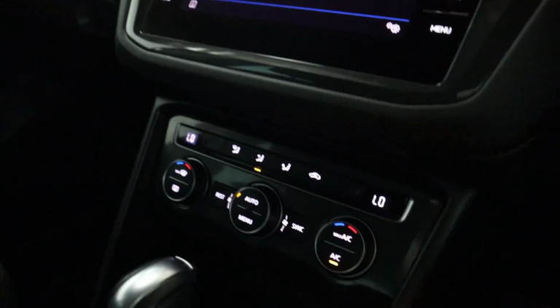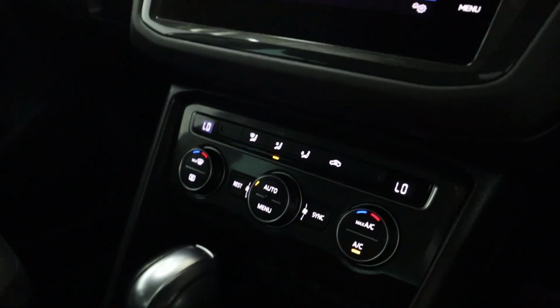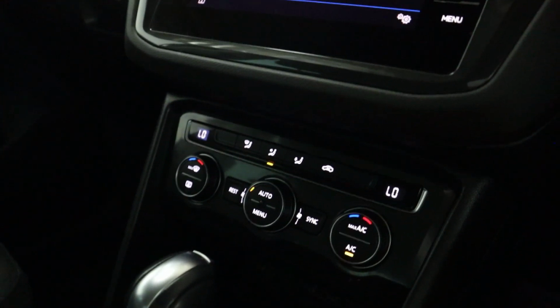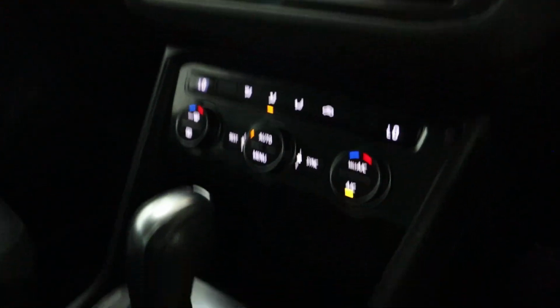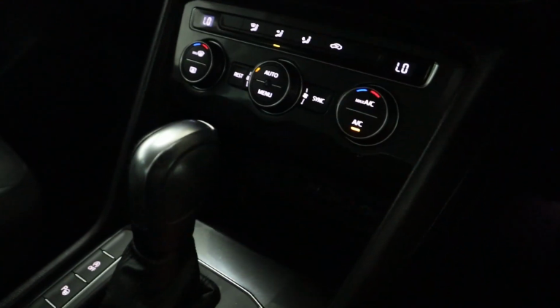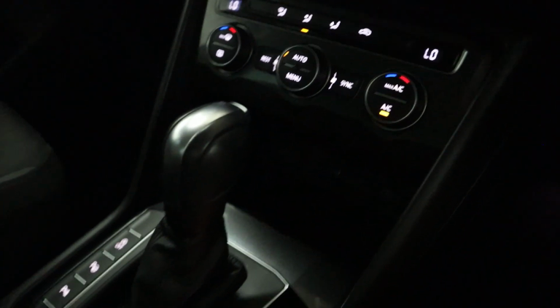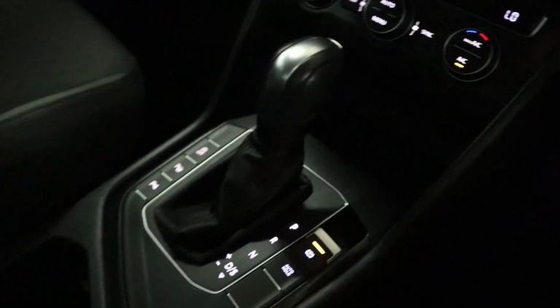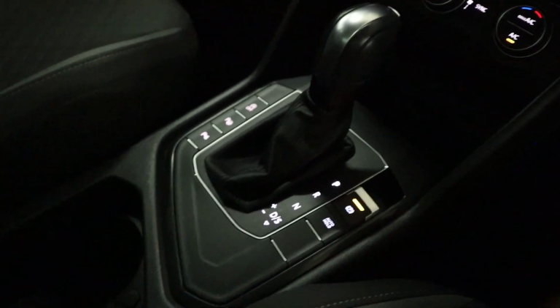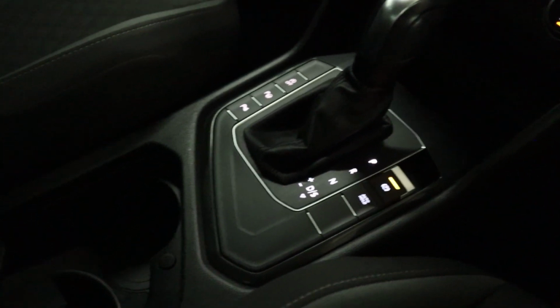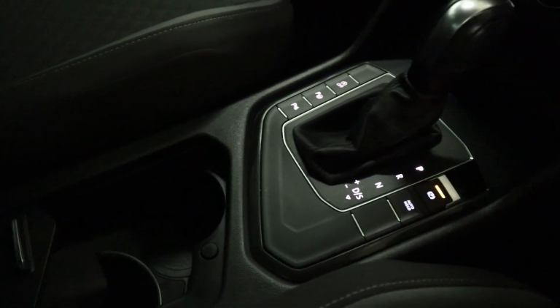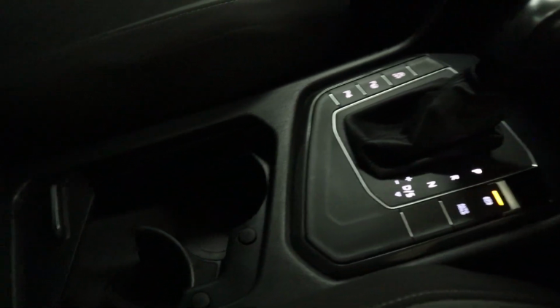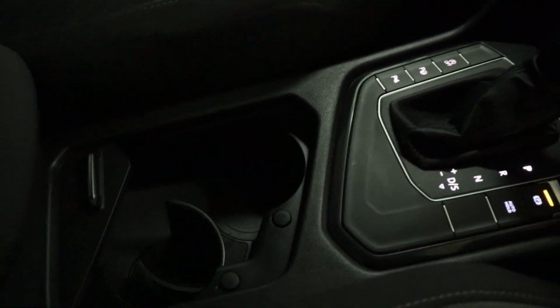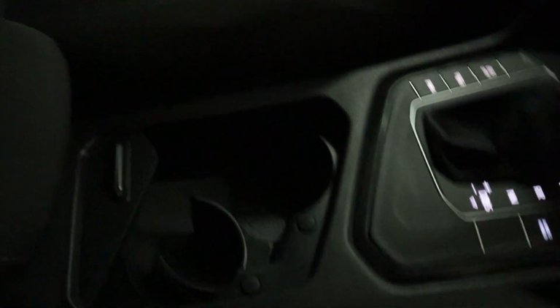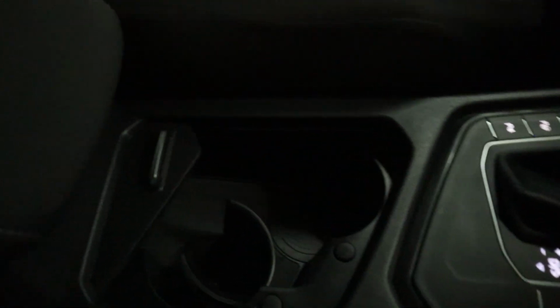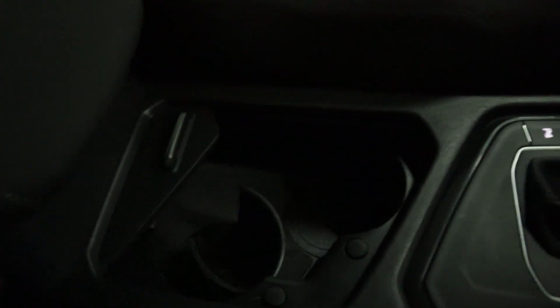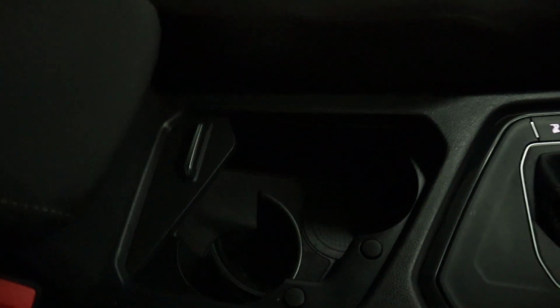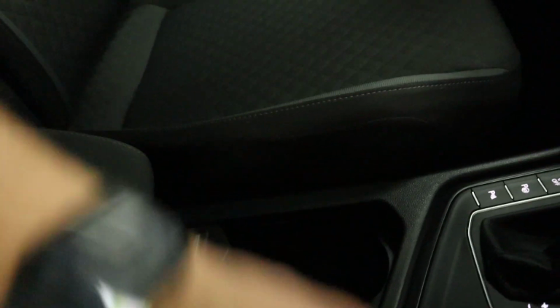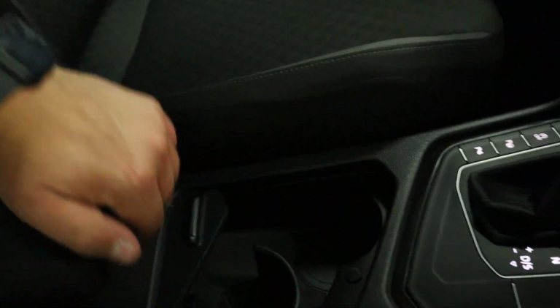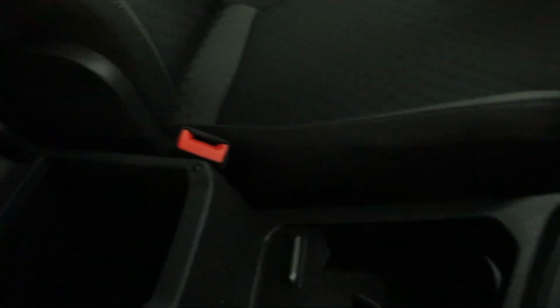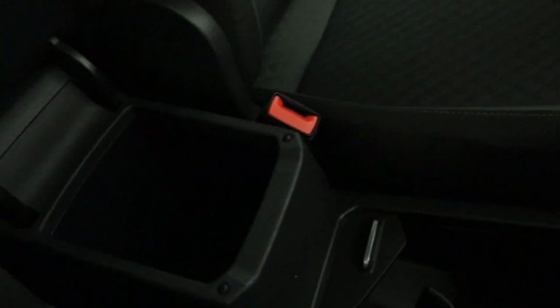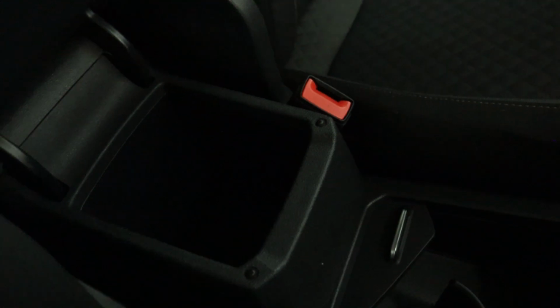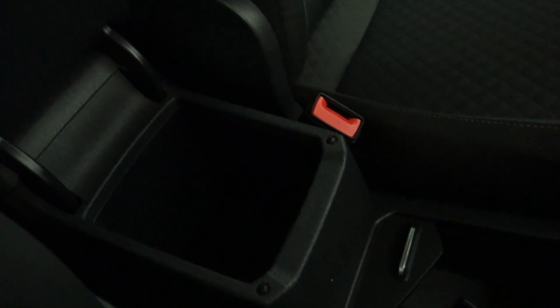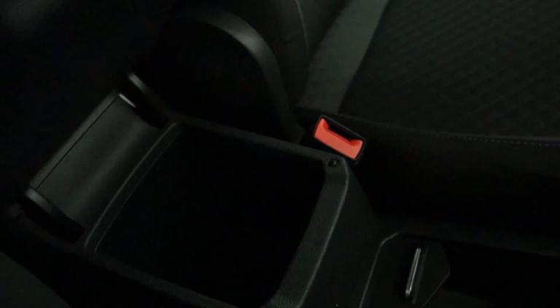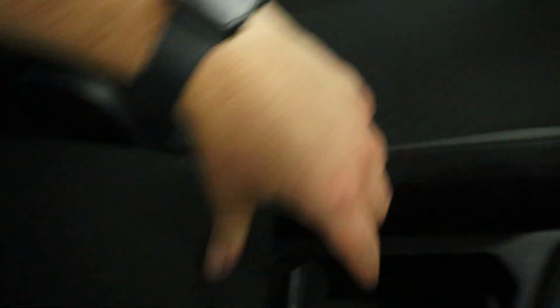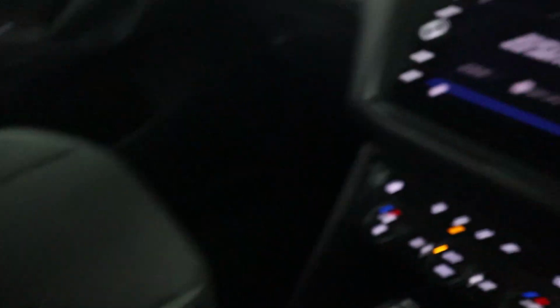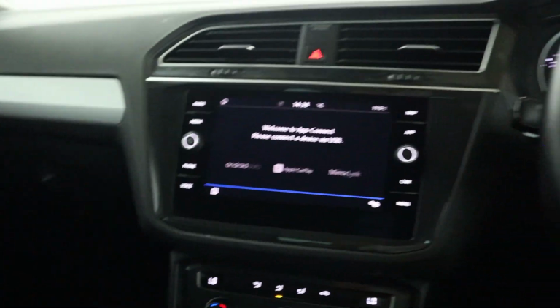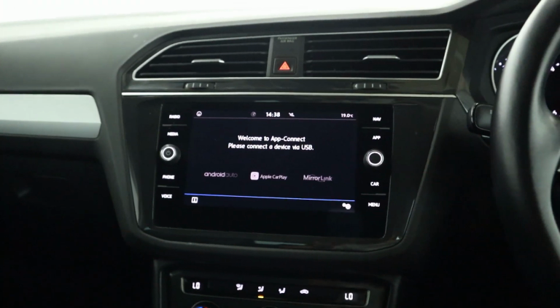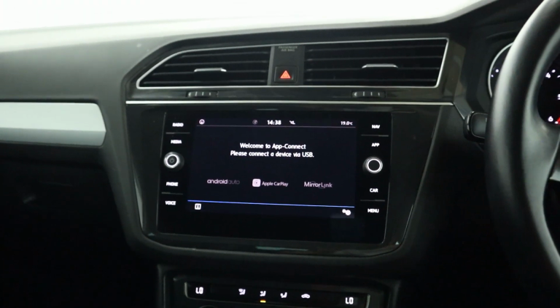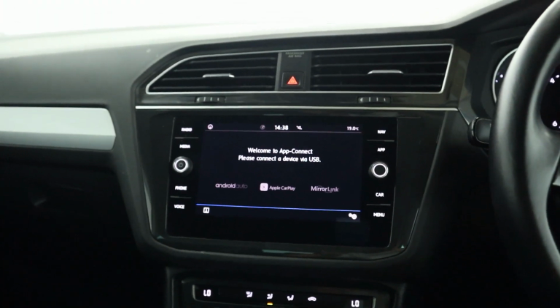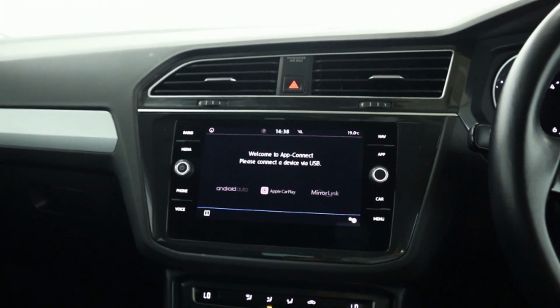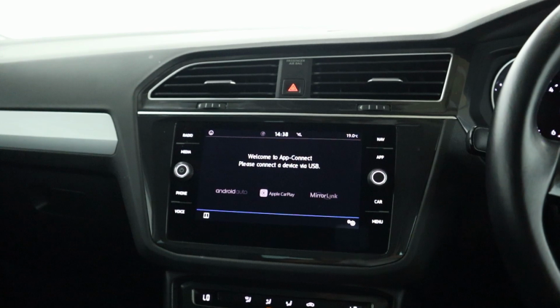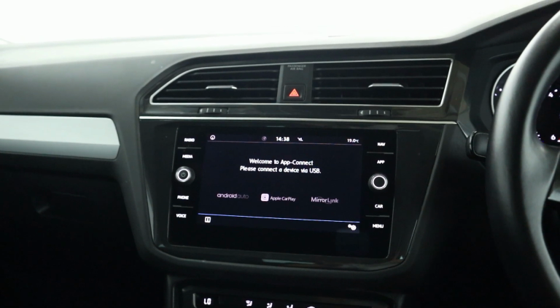Climate controls beneath this with plenty of storage. Sleek console design with cup holders and a little bit of extra space behind, and of course storage underneath the adjustable armrest. So if you'd like any more information, please visit our website. Thank you very much for watching.